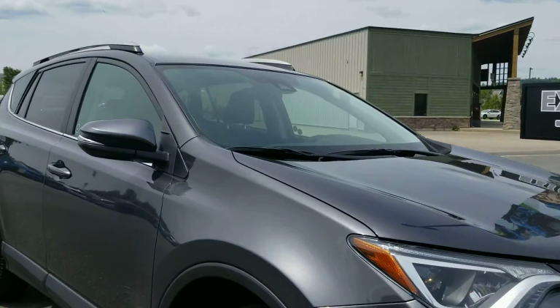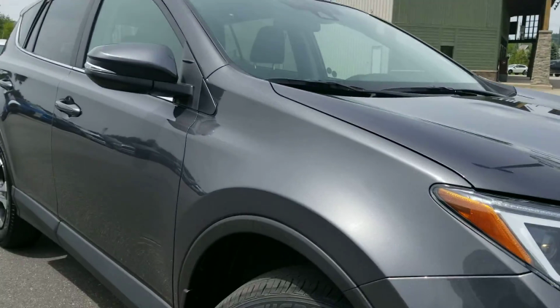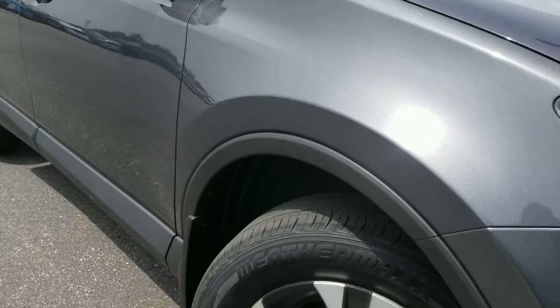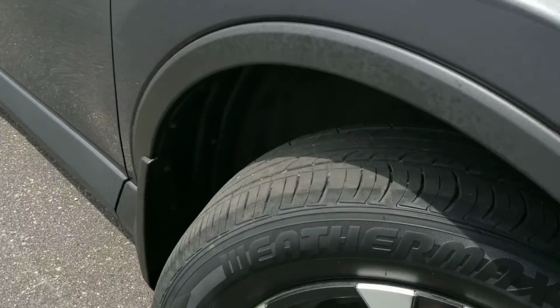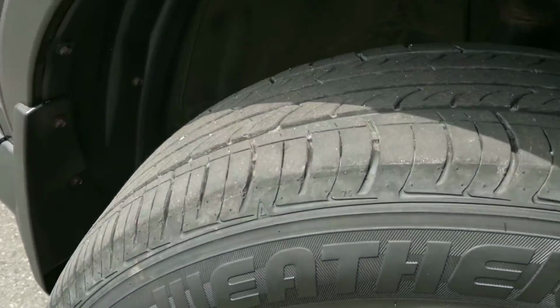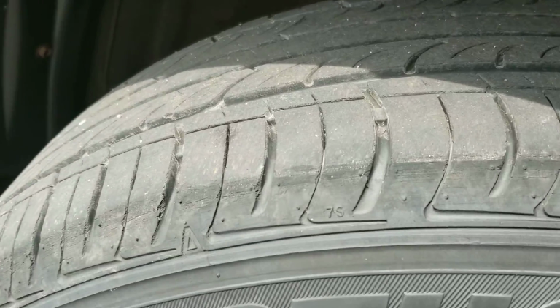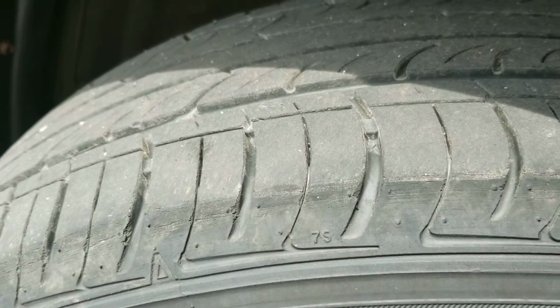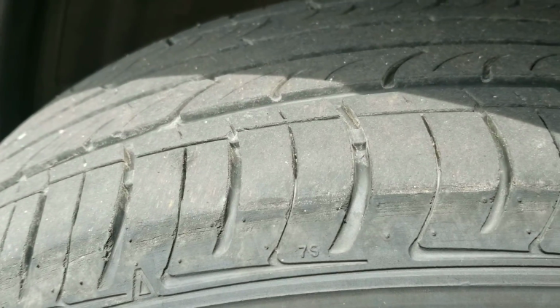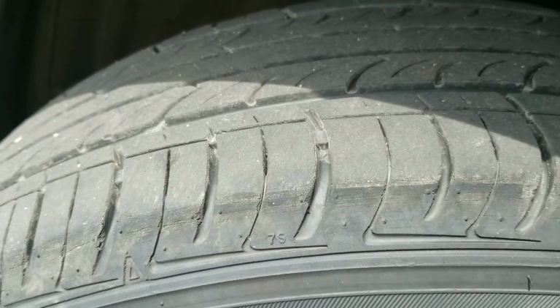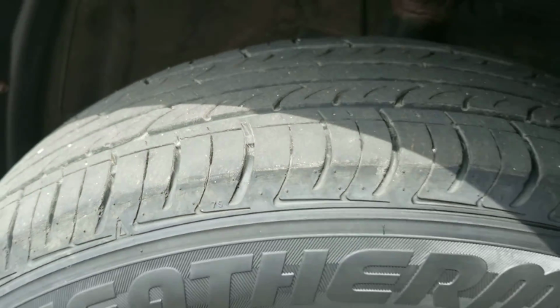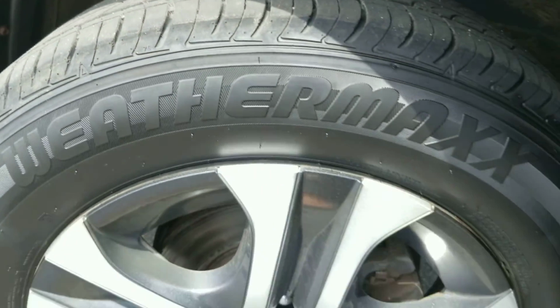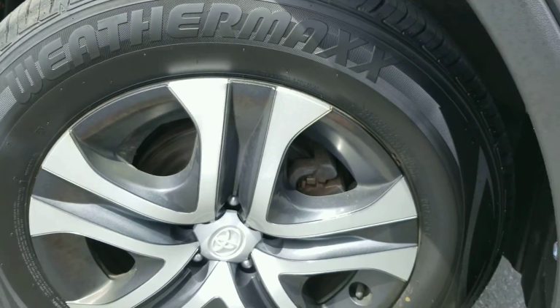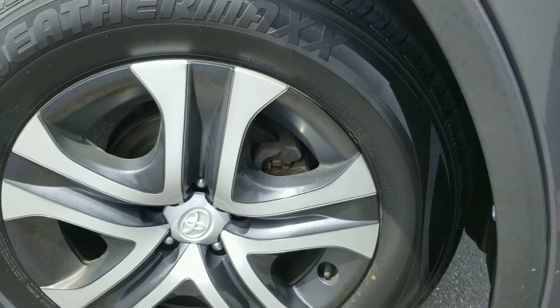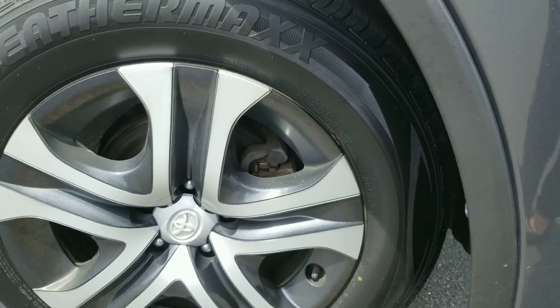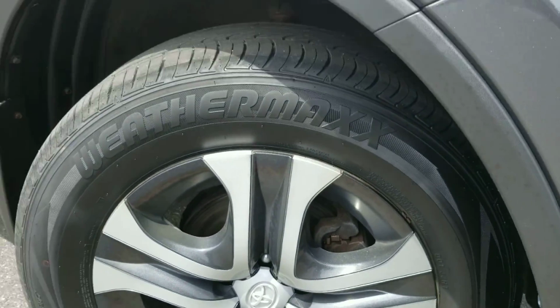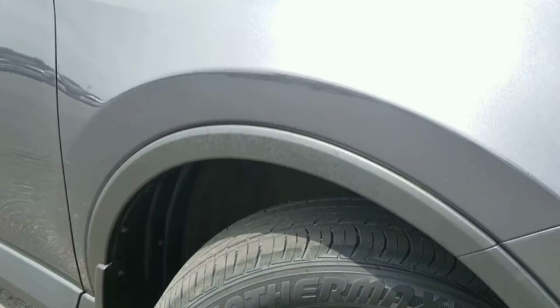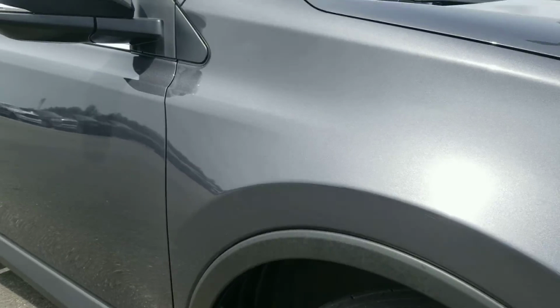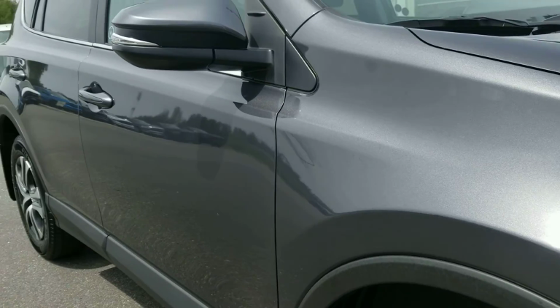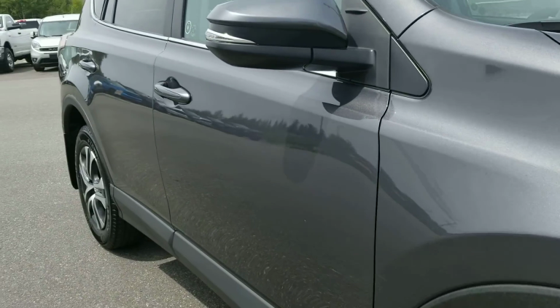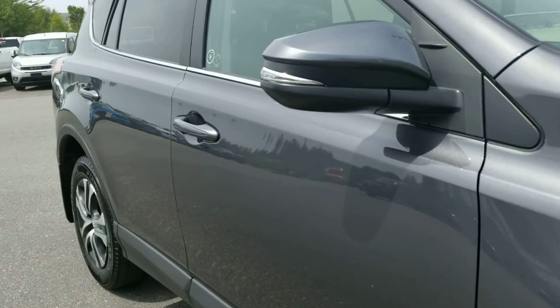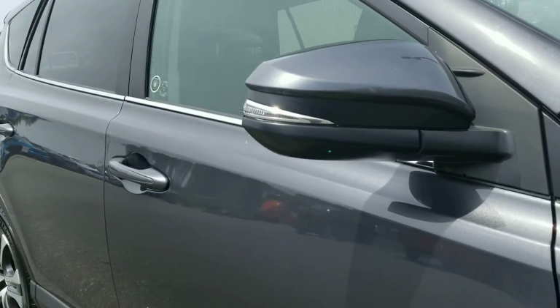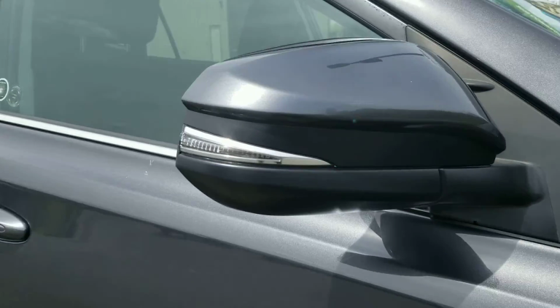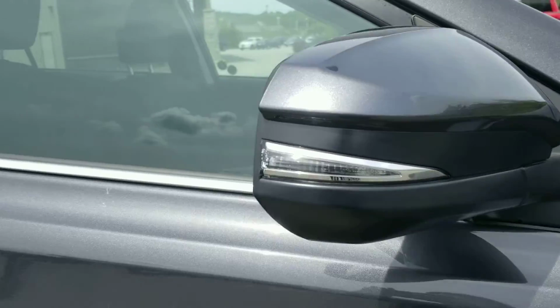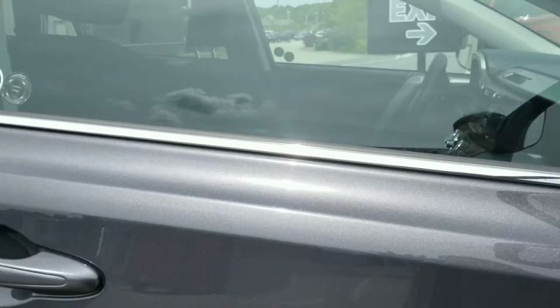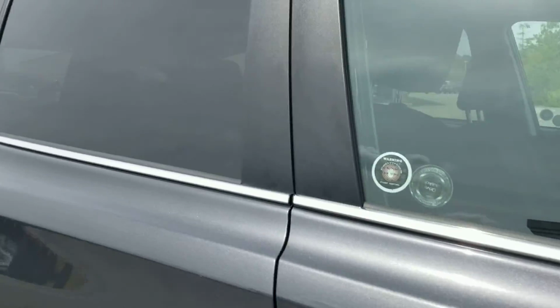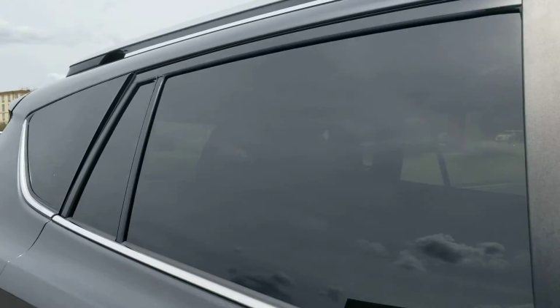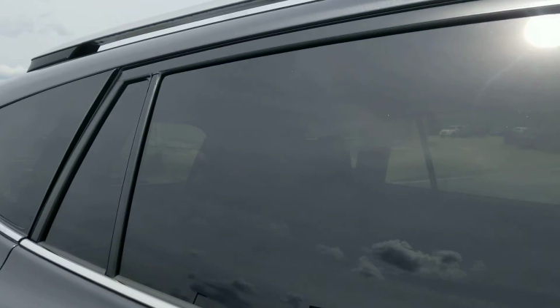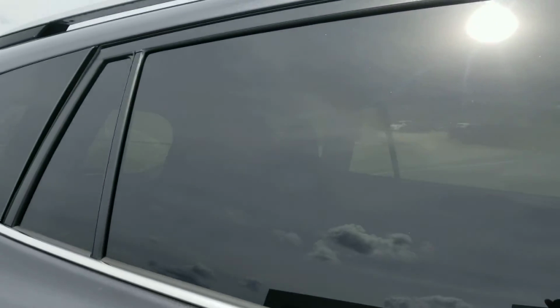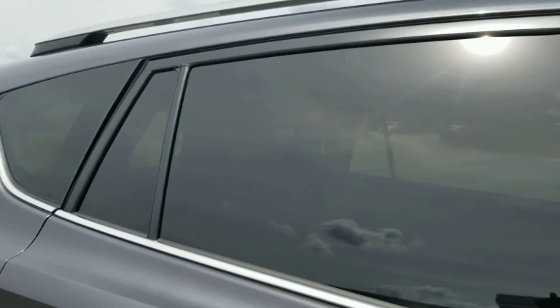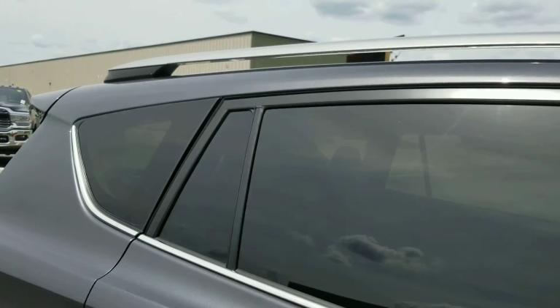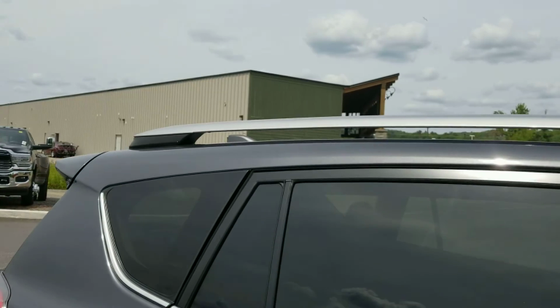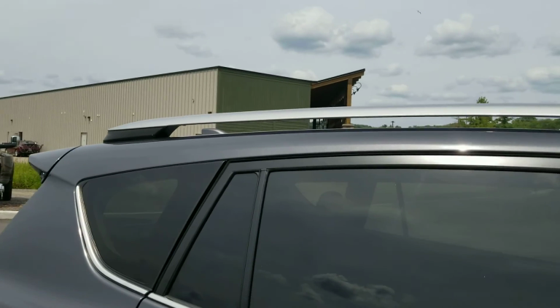The tire tread is in really good shape. The rims are clean, and they have signal repeaters. There is privacy glass for the rear, and roof rails.